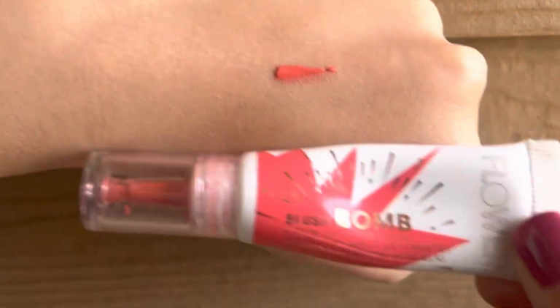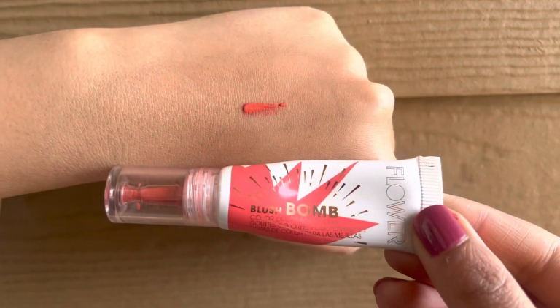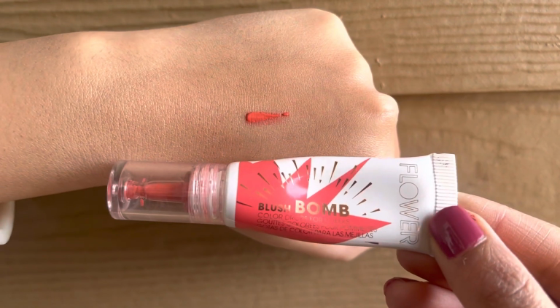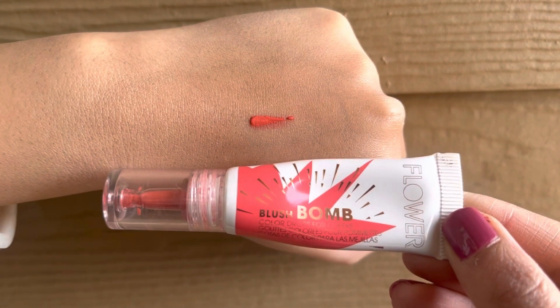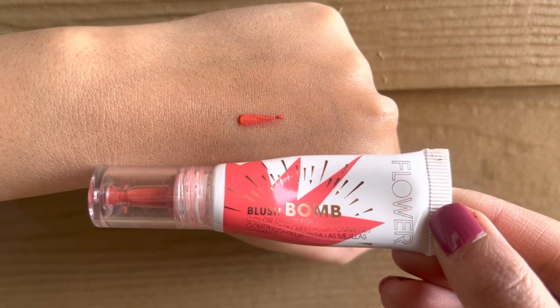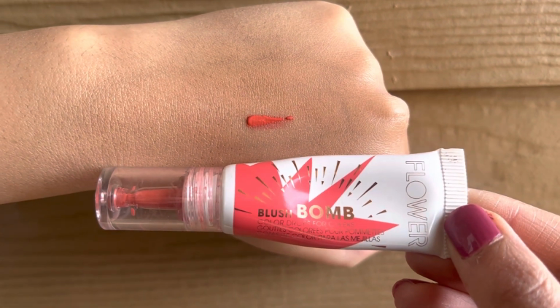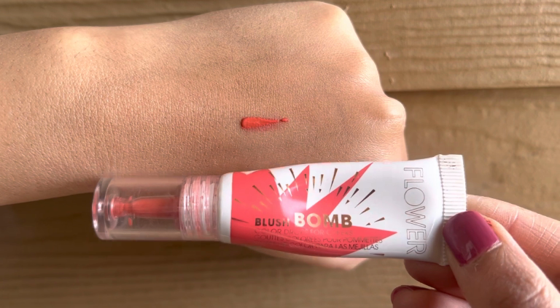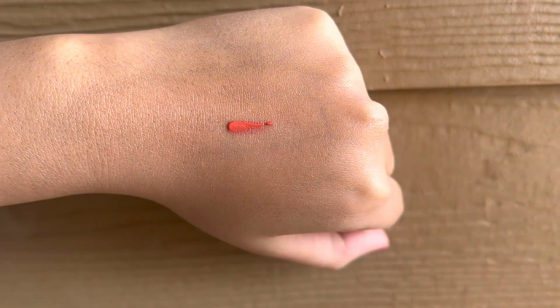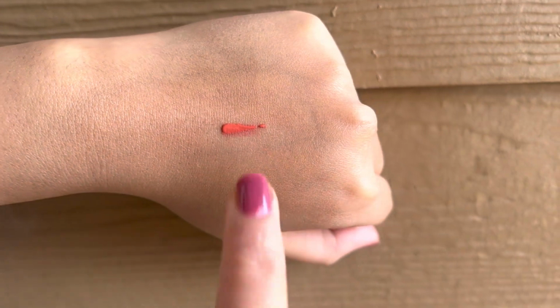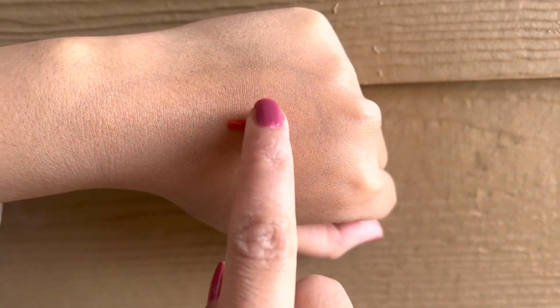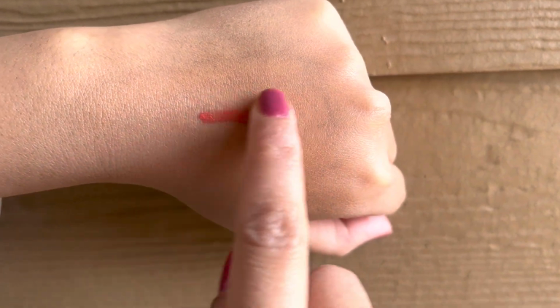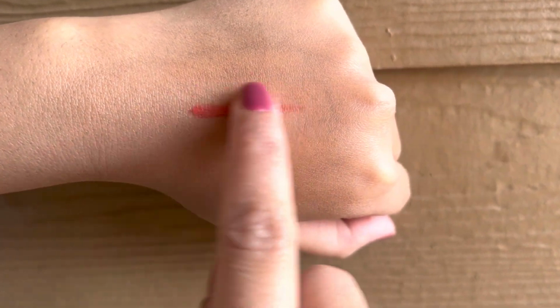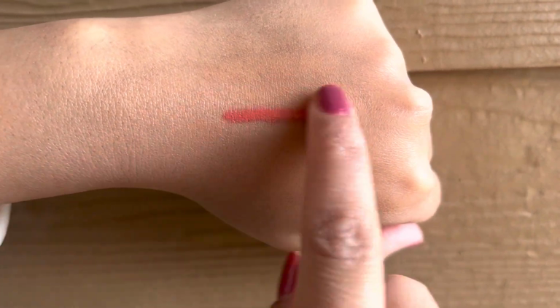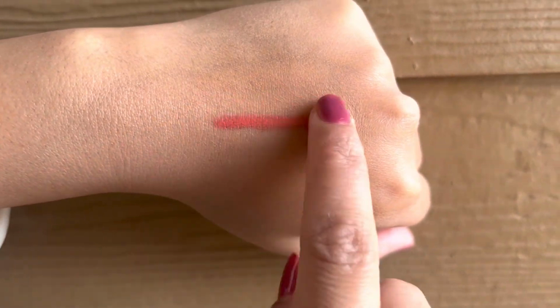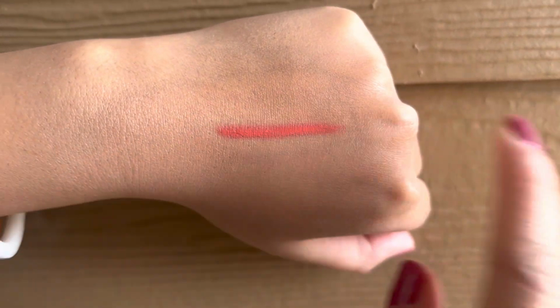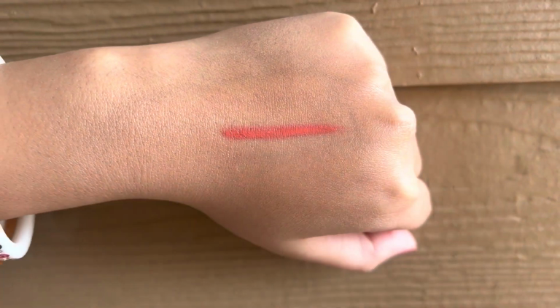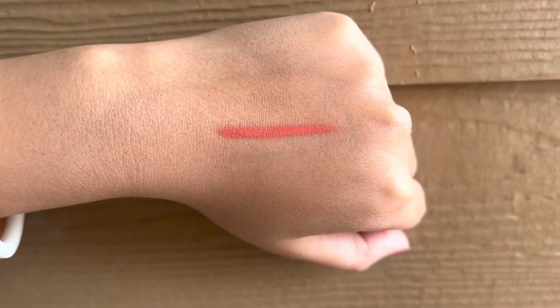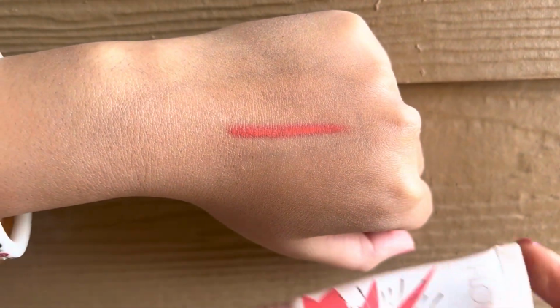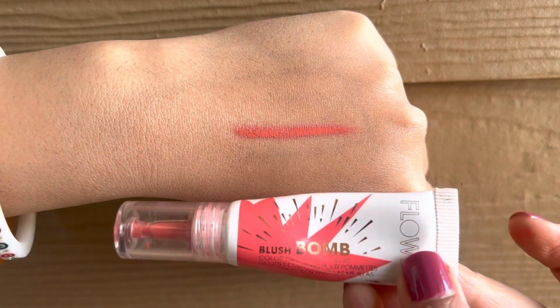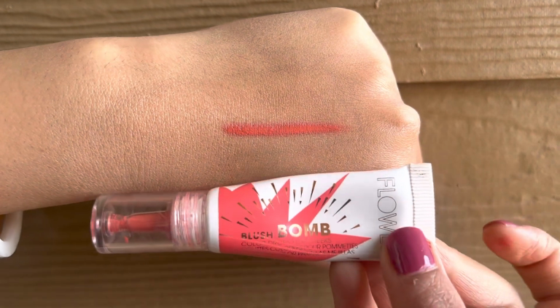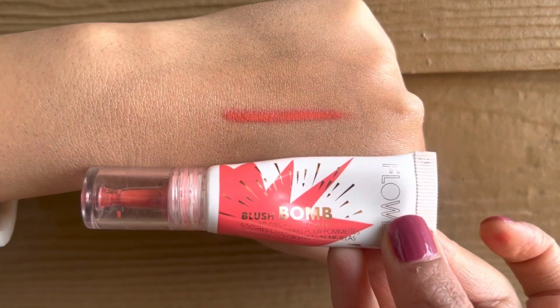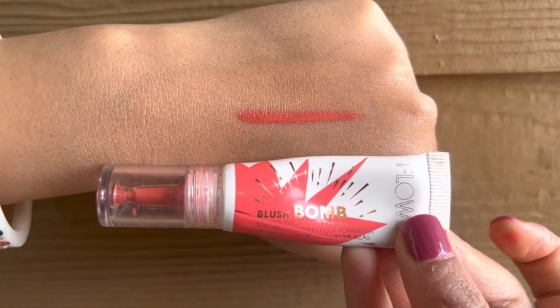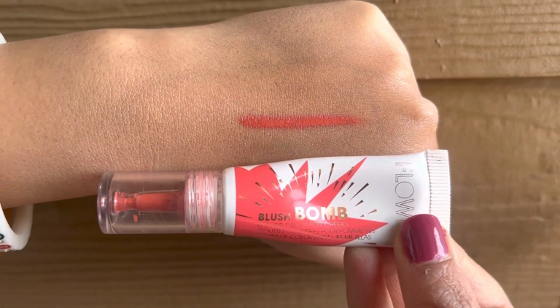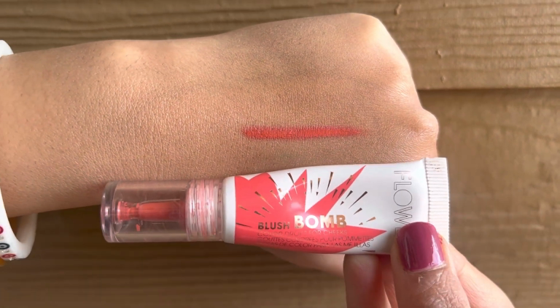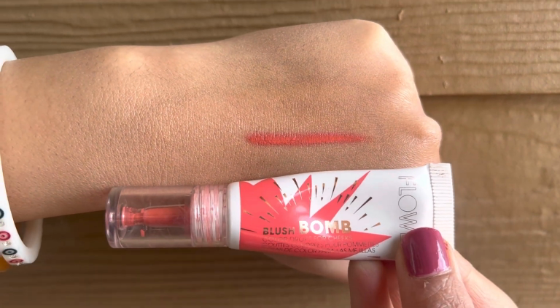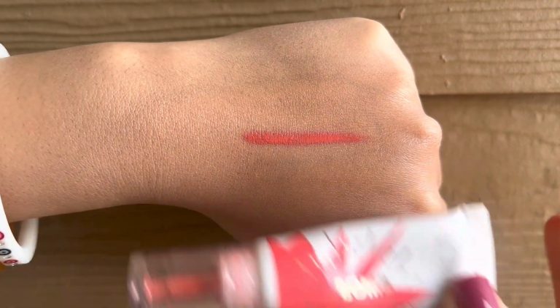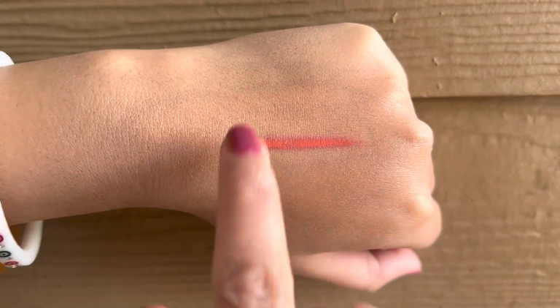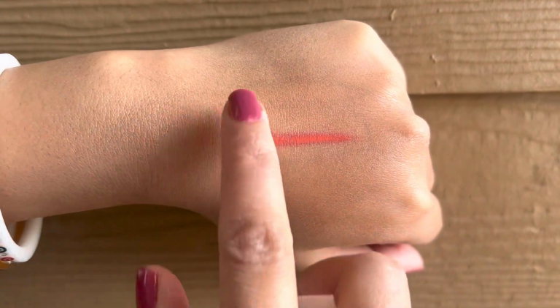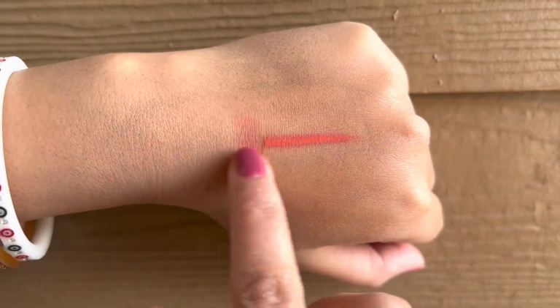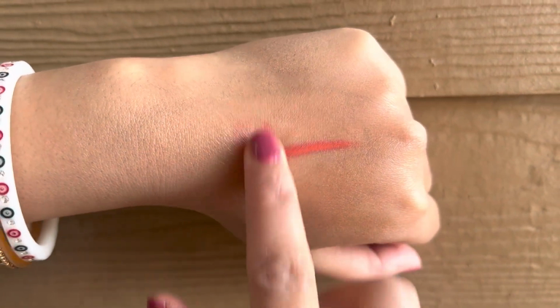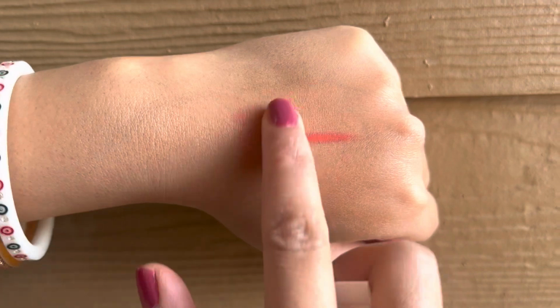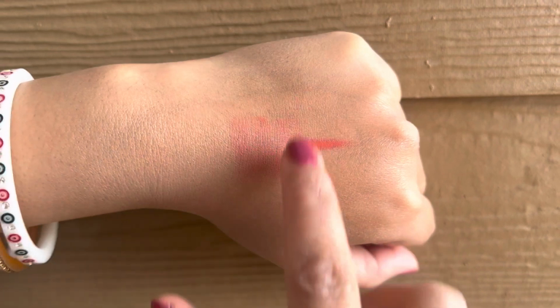This is how the shade looks like. I use it on a daily basis on my cheeks and lips as well. It lasts up to 5 to 6 good hours on your skin. So it's a very good product. And if you talk about blendability, it blends very easily.